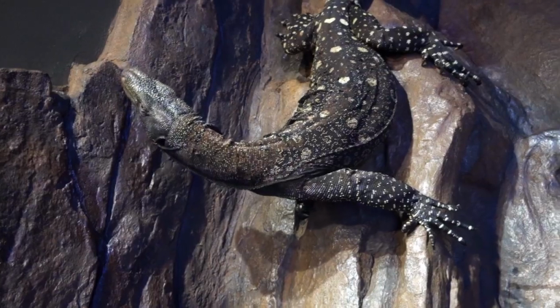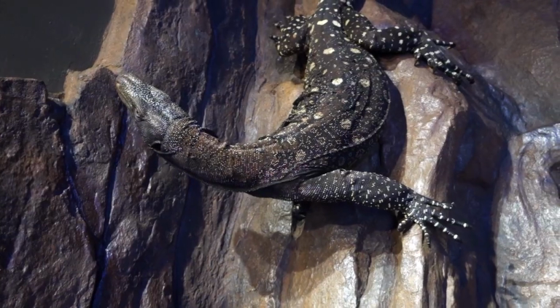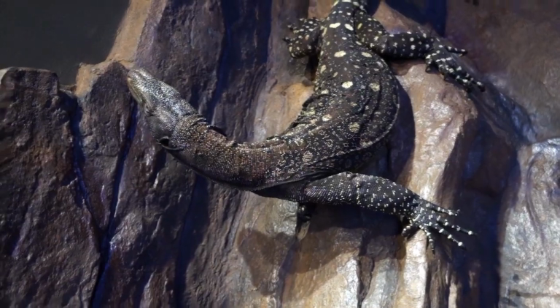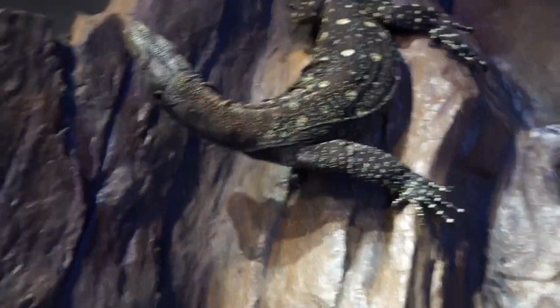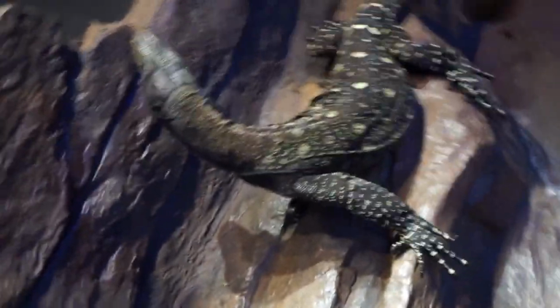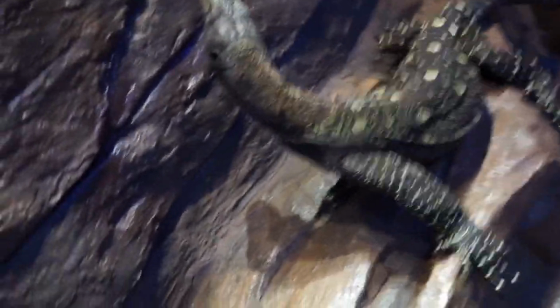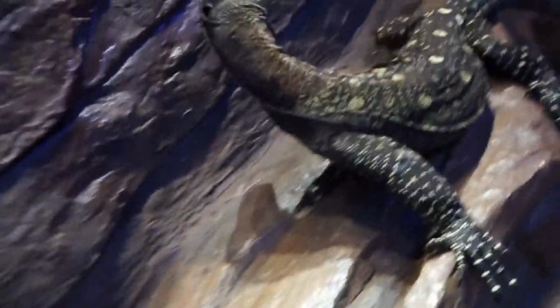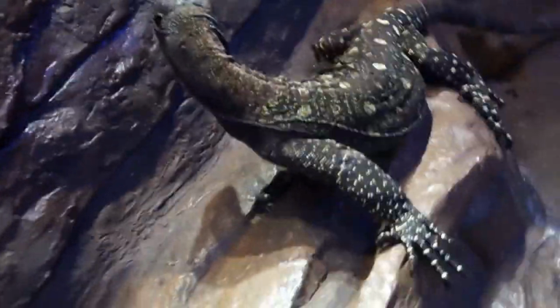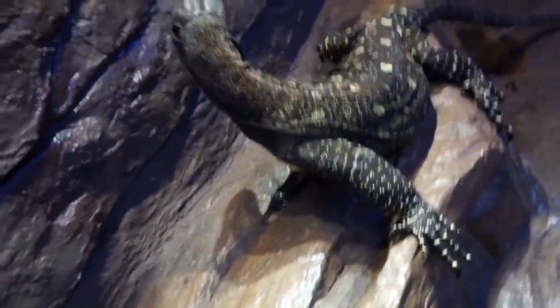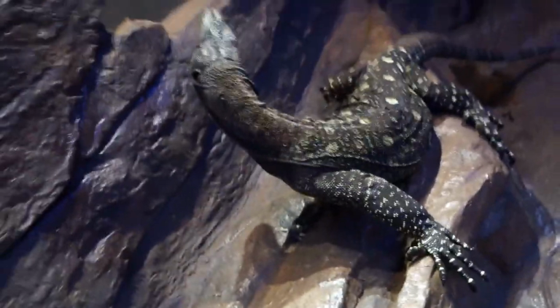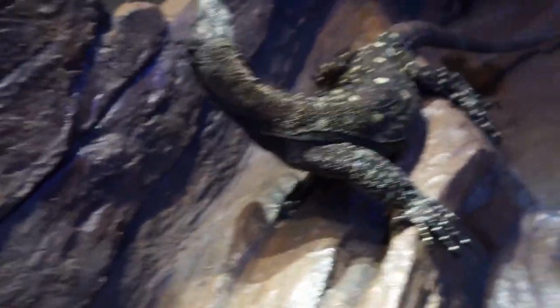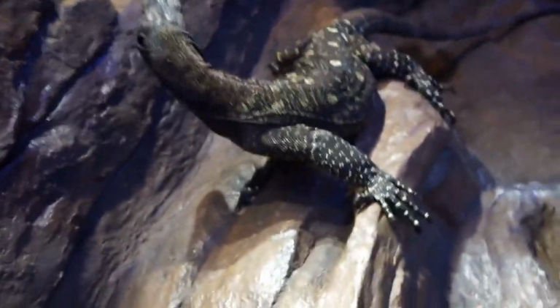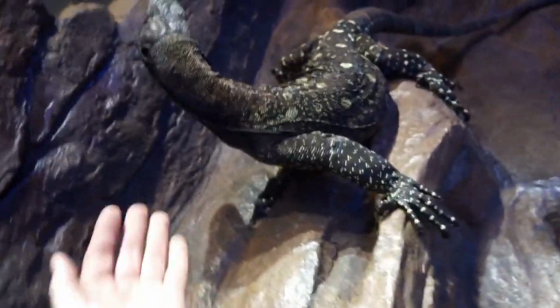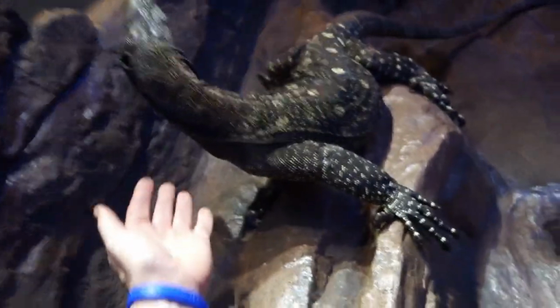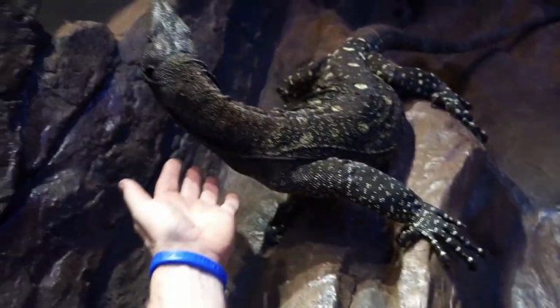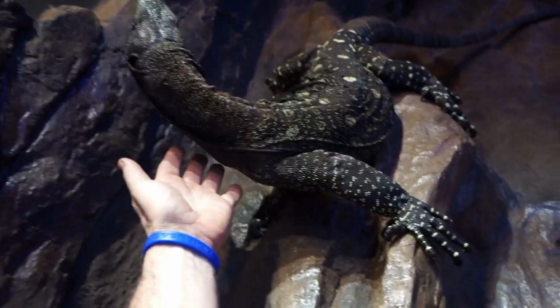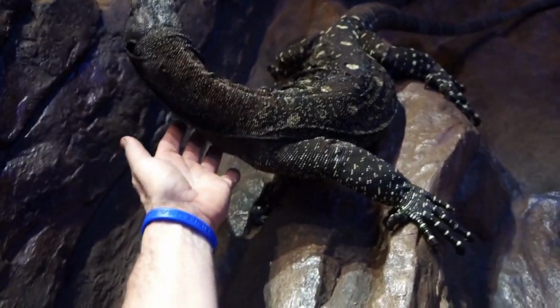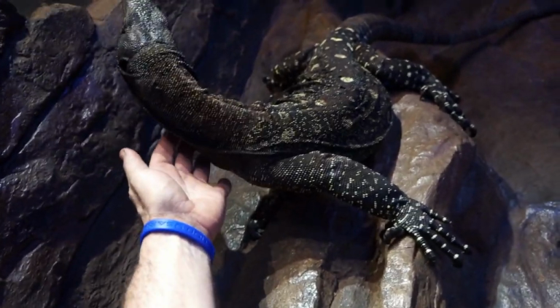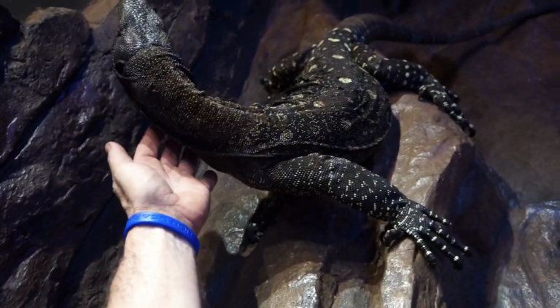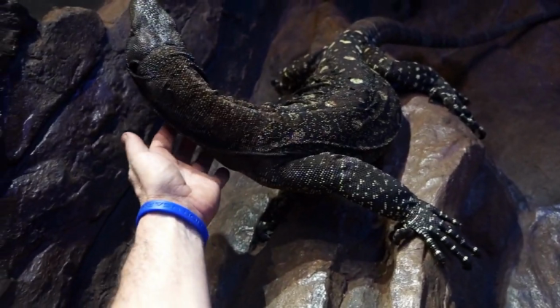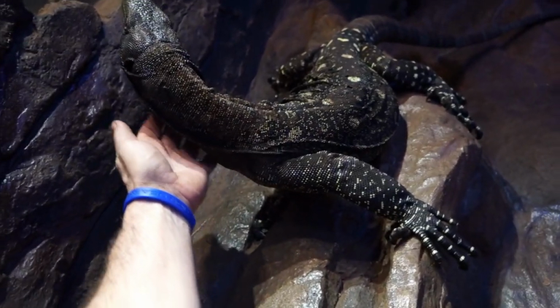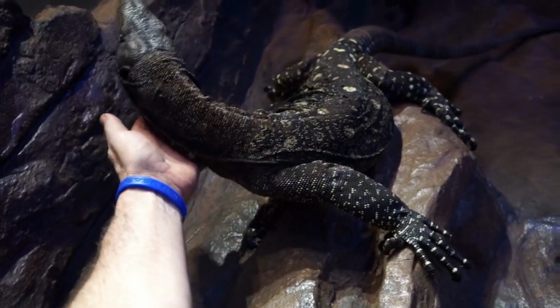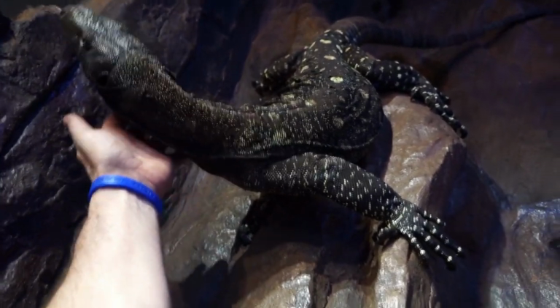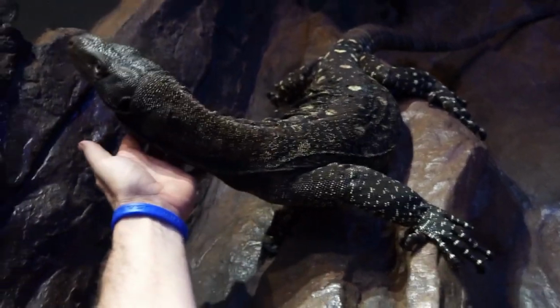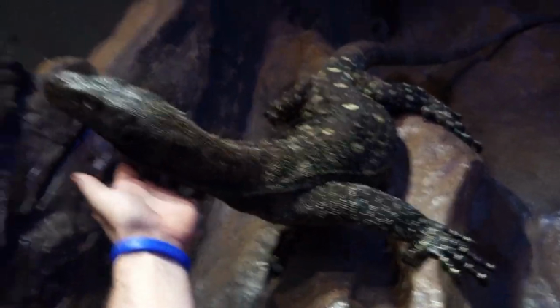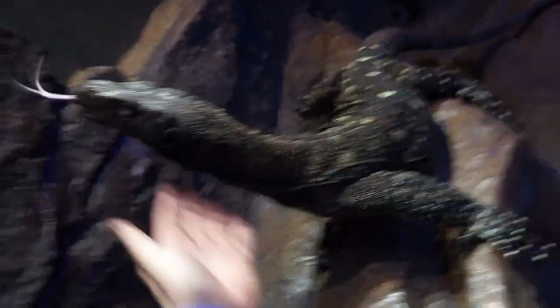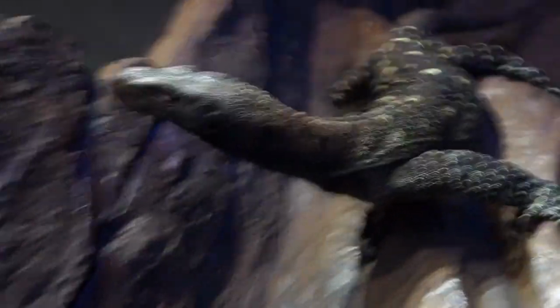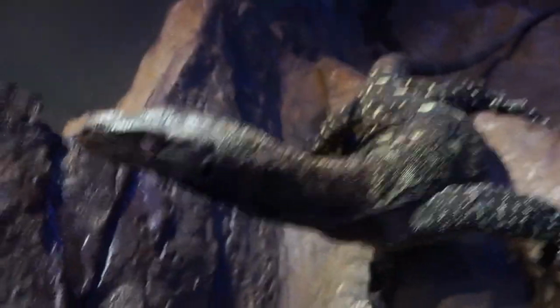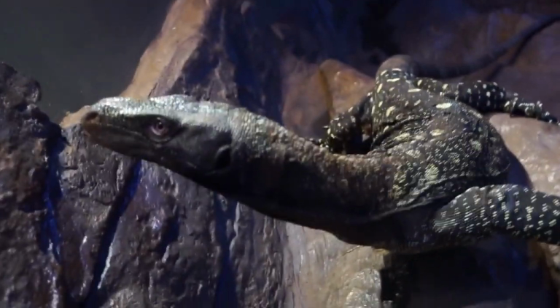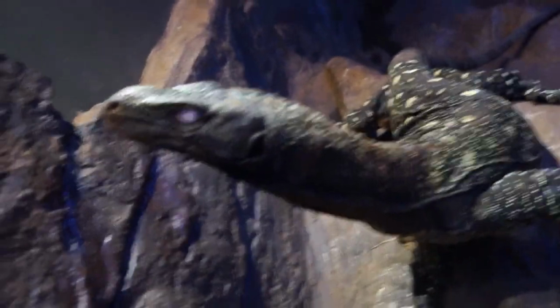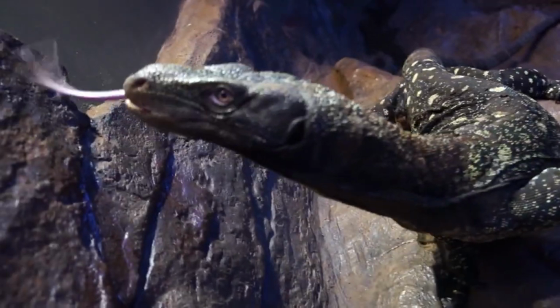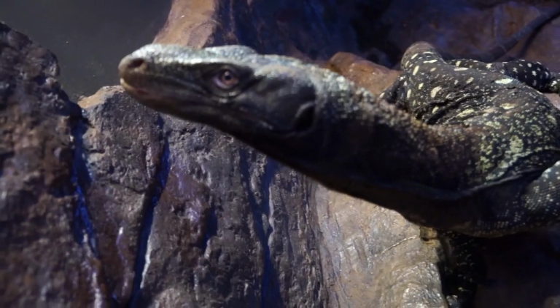Anybody that loves dinosaurs, you're going to love water monitors and croc monitors. So smart.